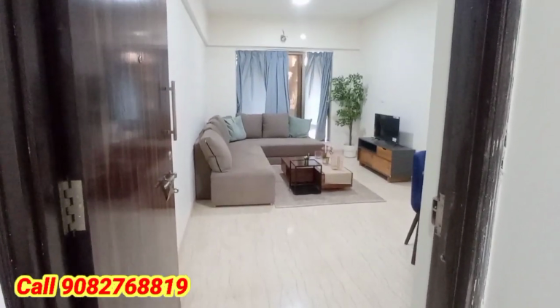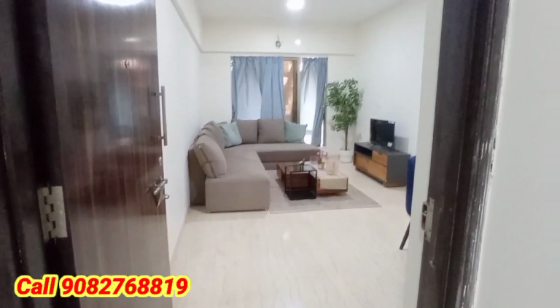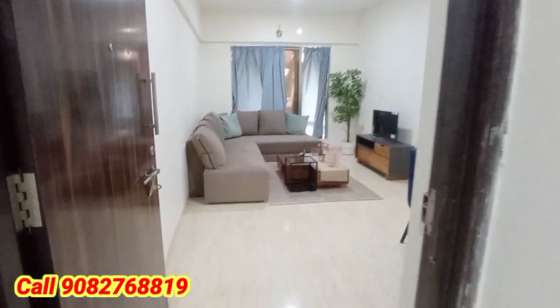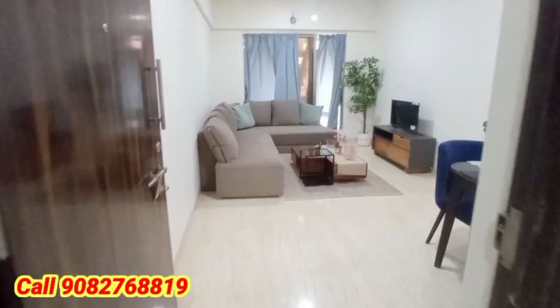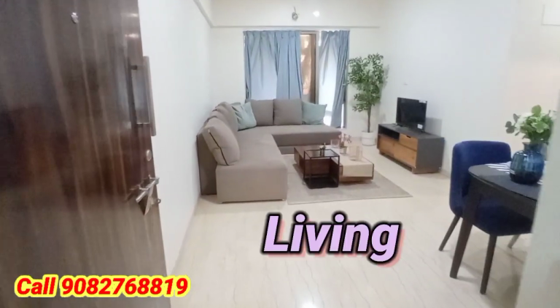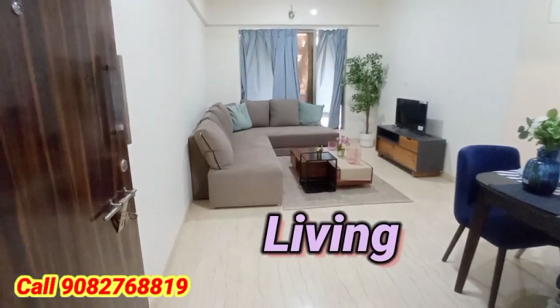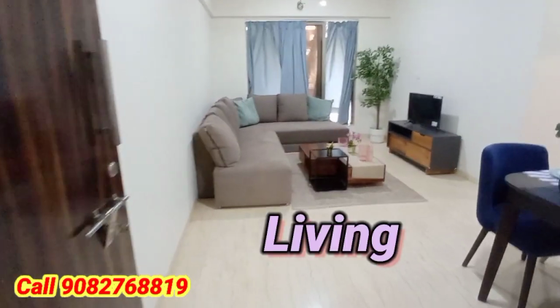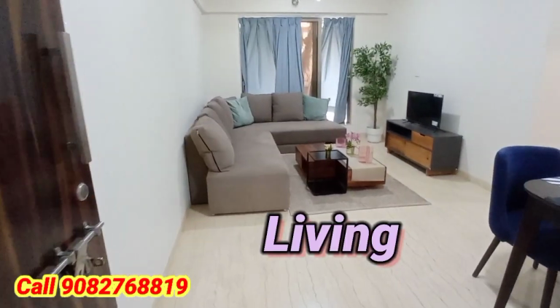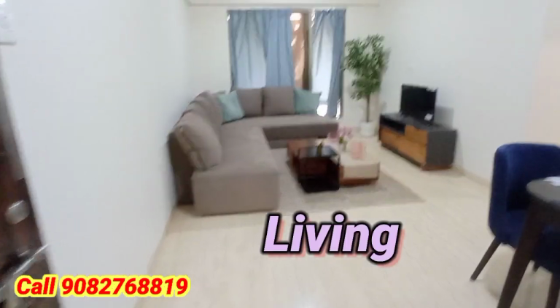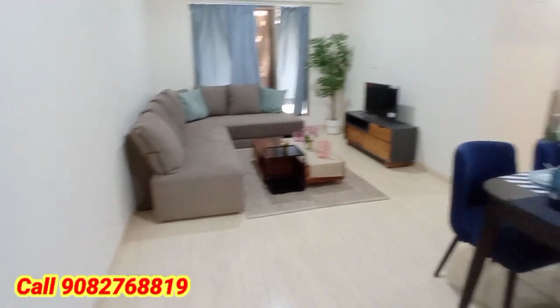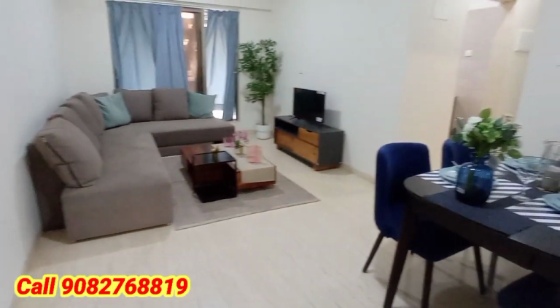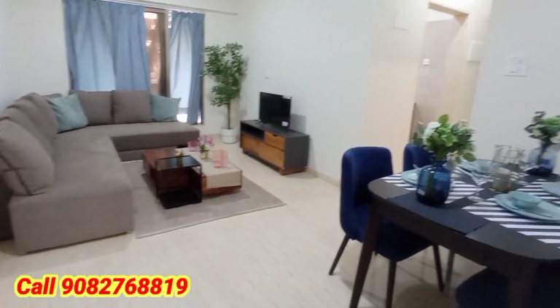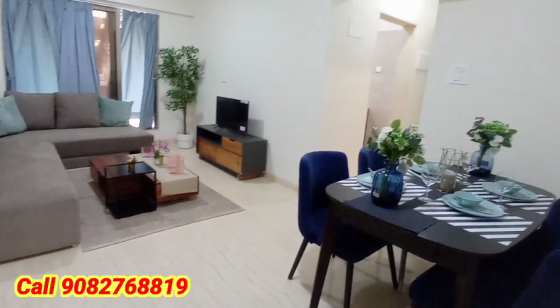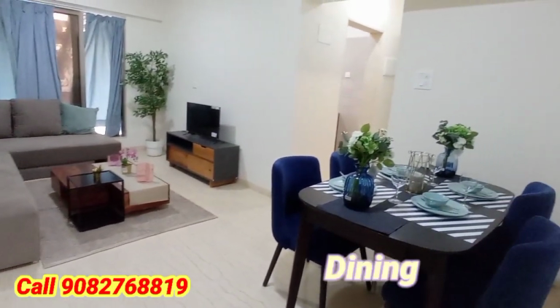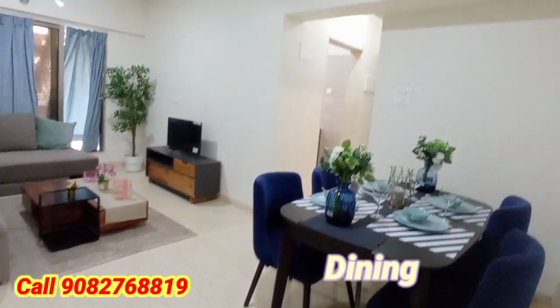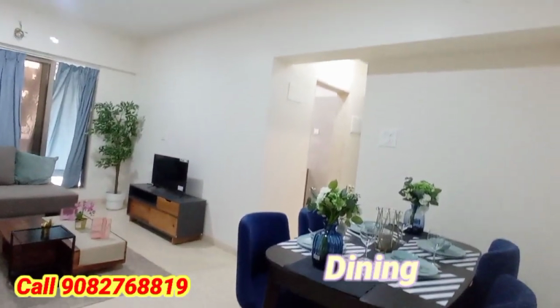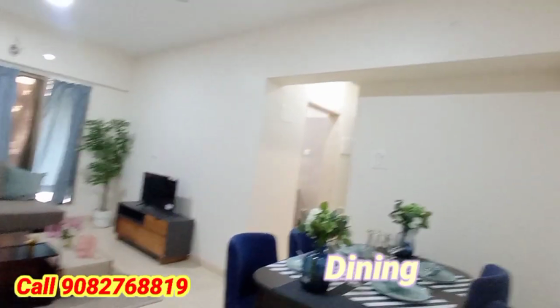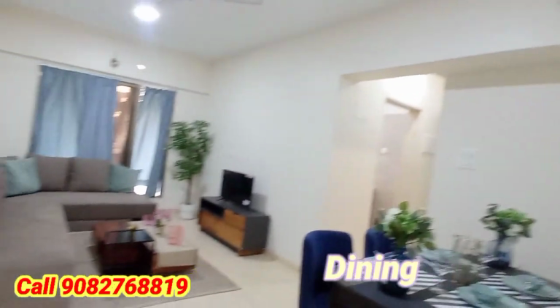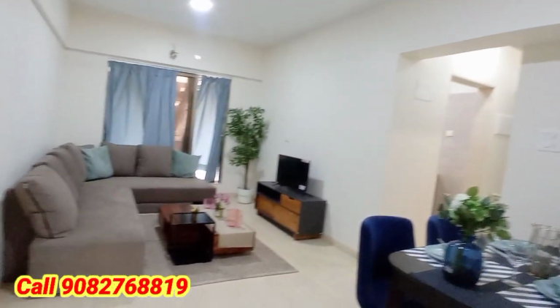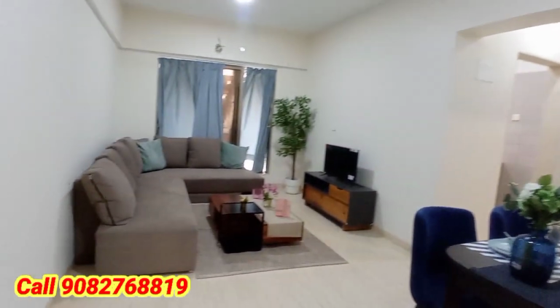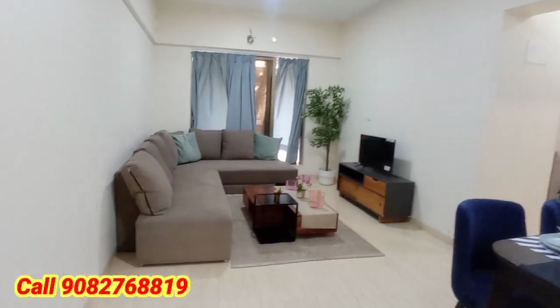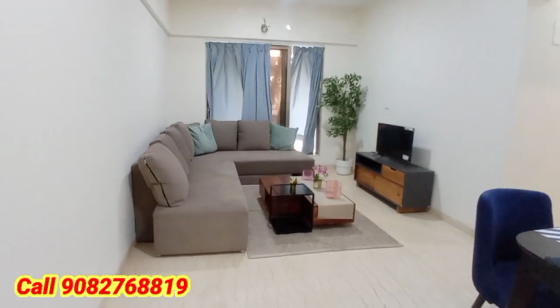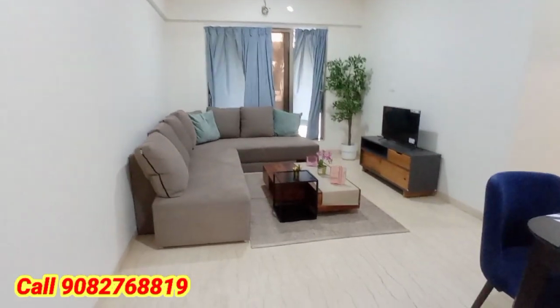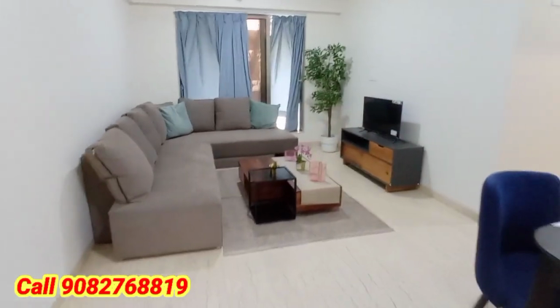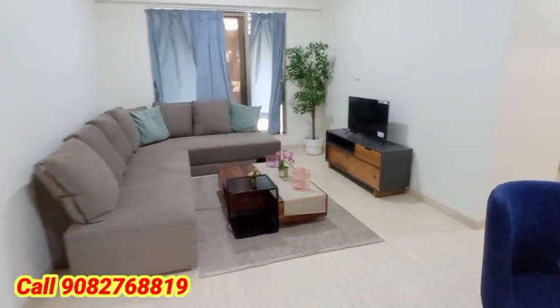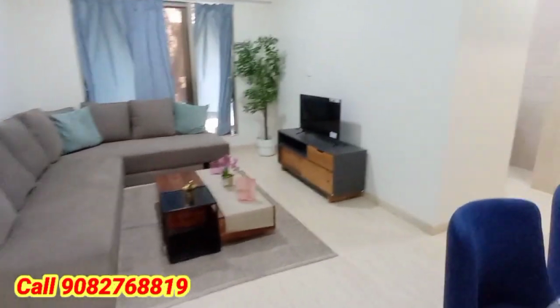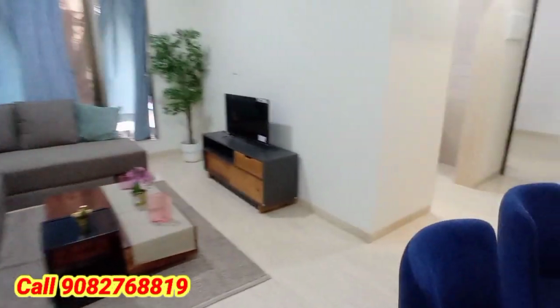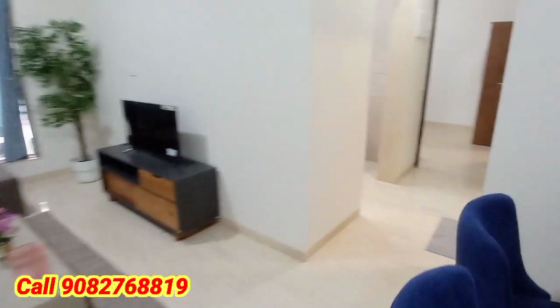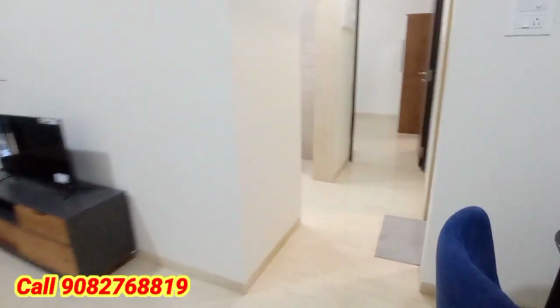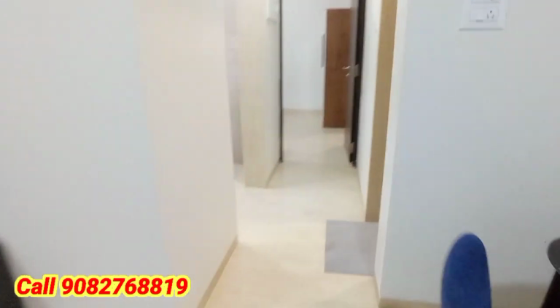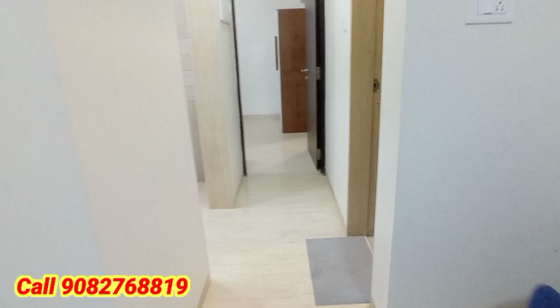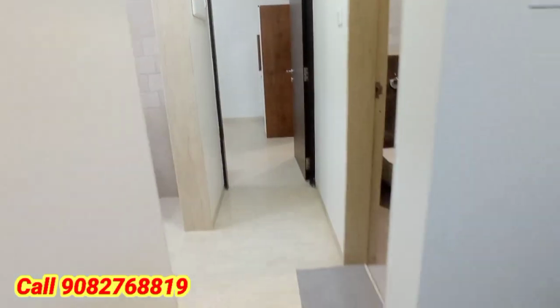Let's have a look at the 1BHK flat — one of the spacious 480 square feet carpet area. This is the entire living space area with the dining area.